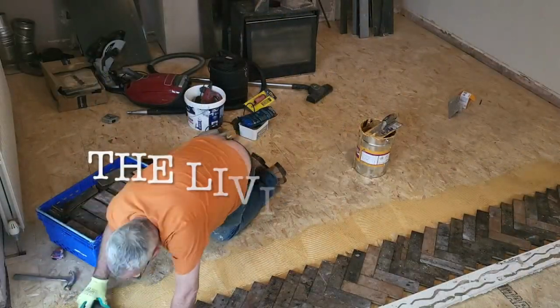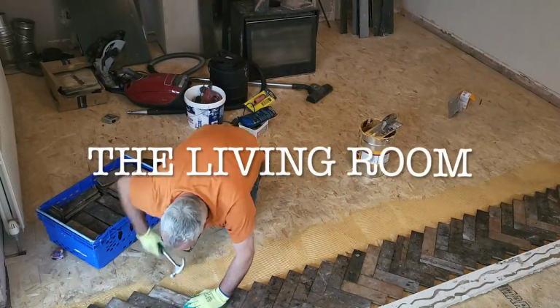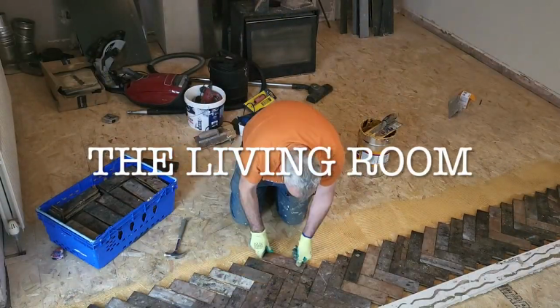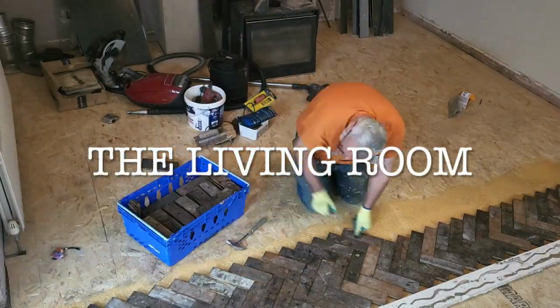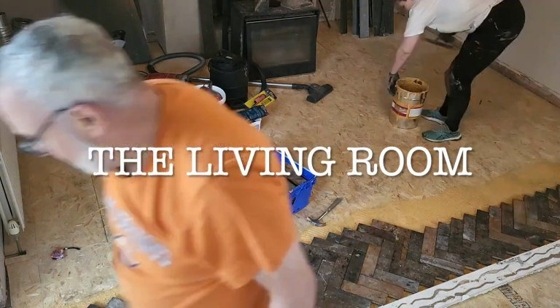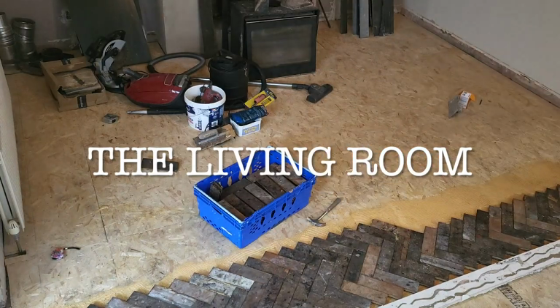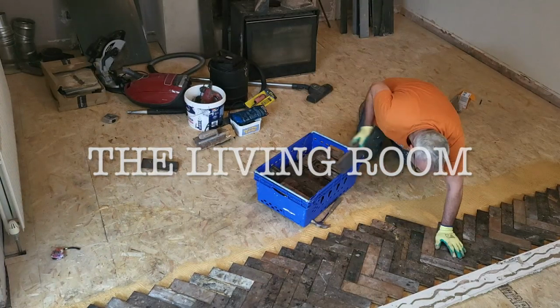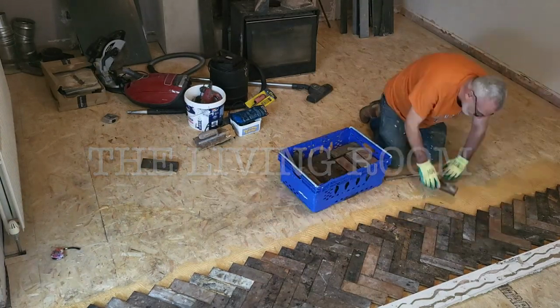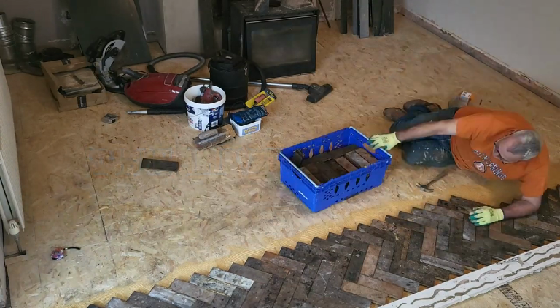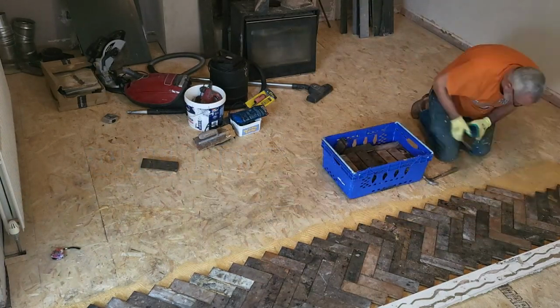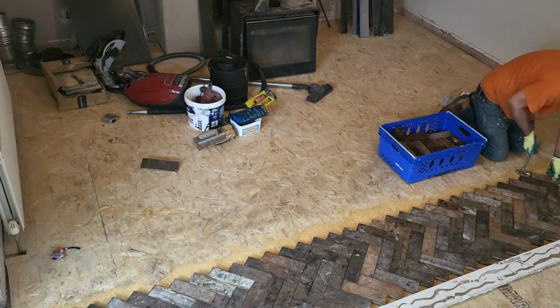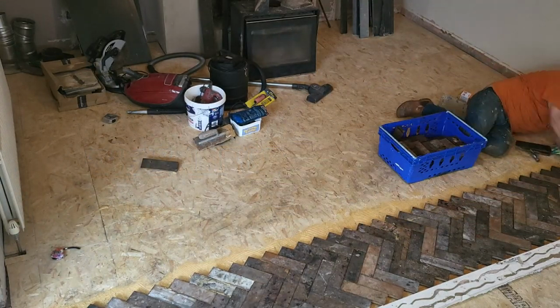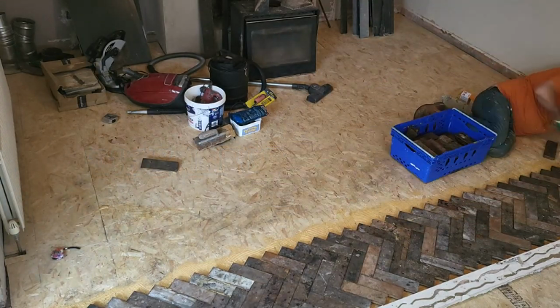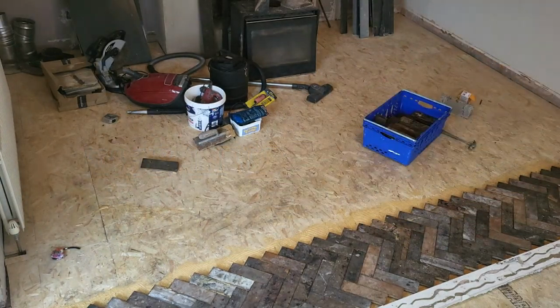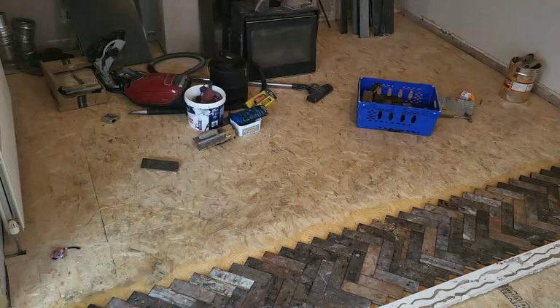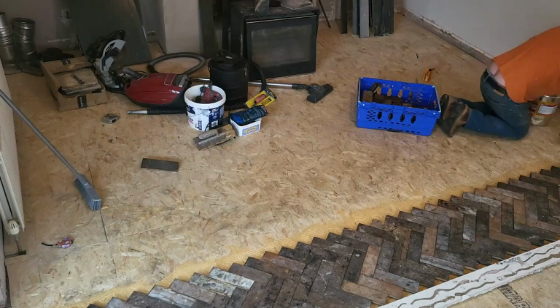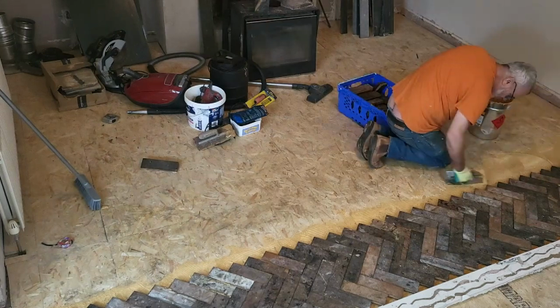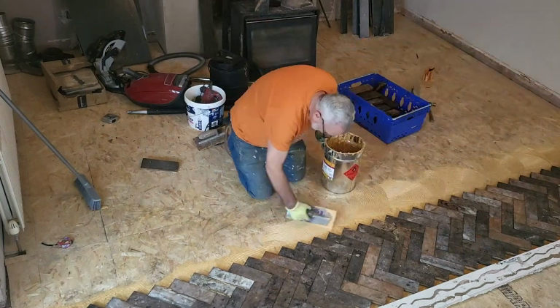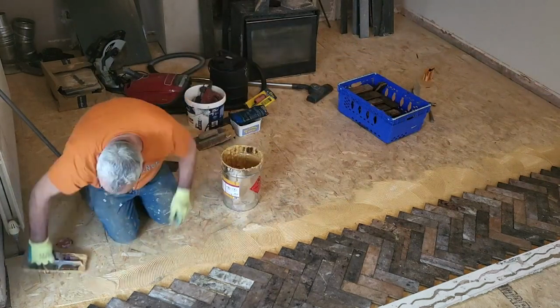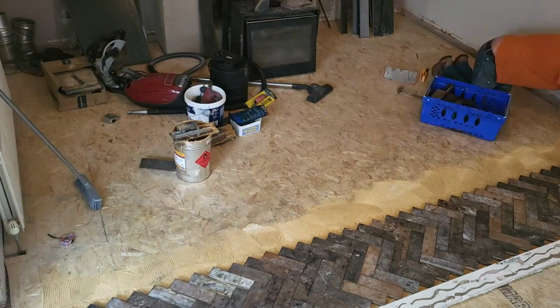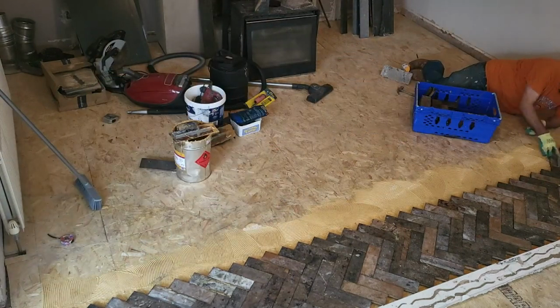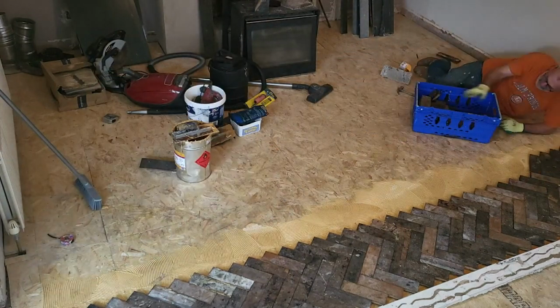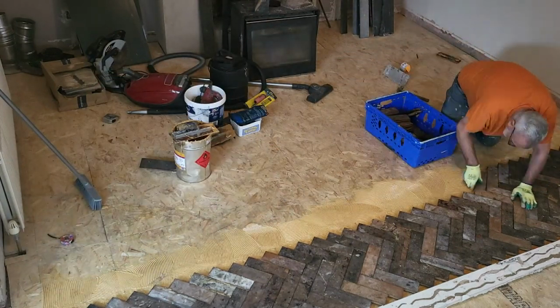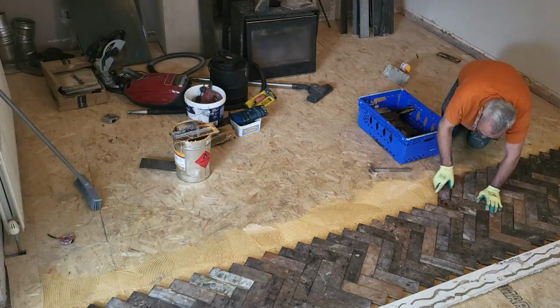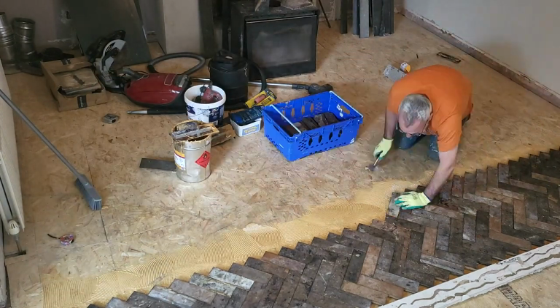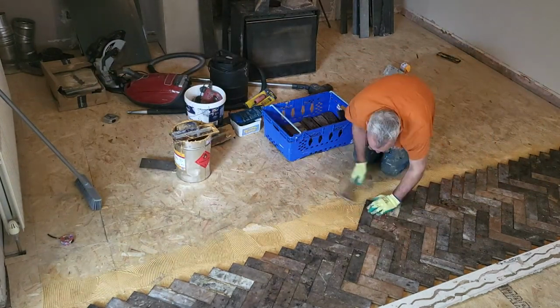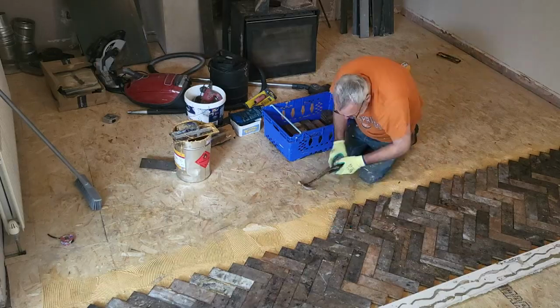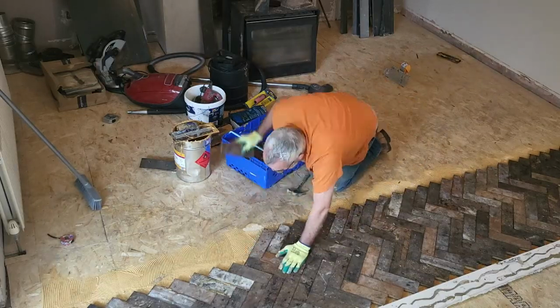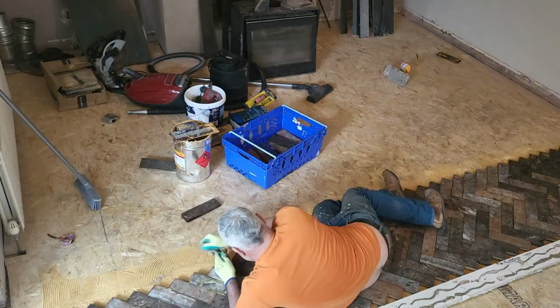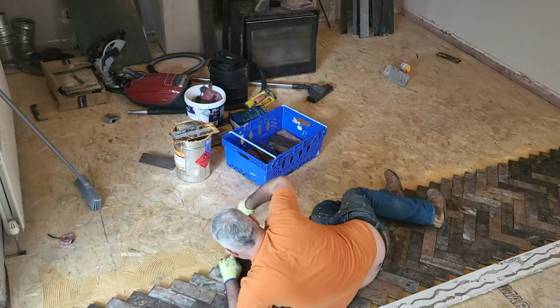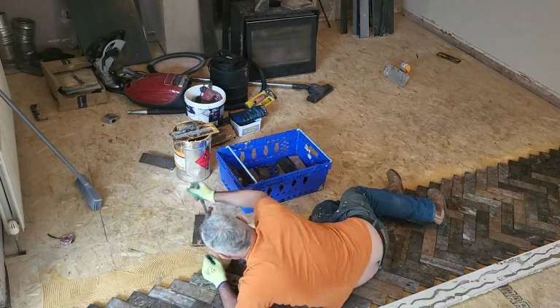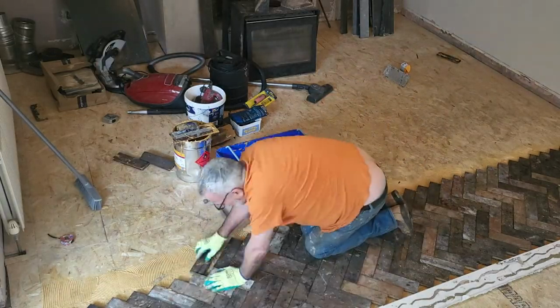Here's my dad doing the living room — same technique. I learned from the best. This is a really cool angle because you can just see him flying through it.